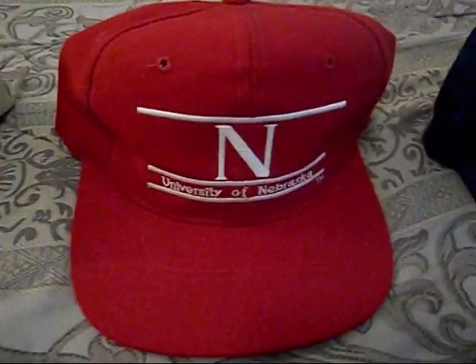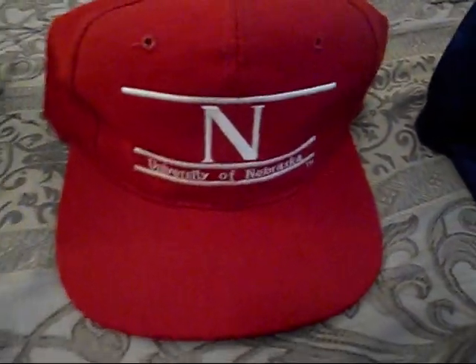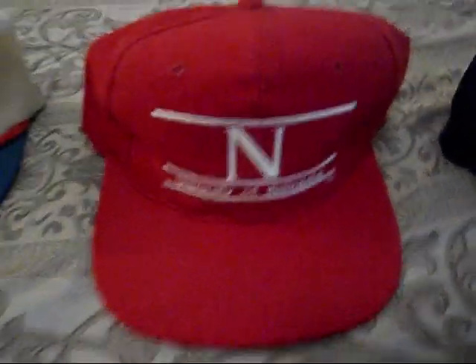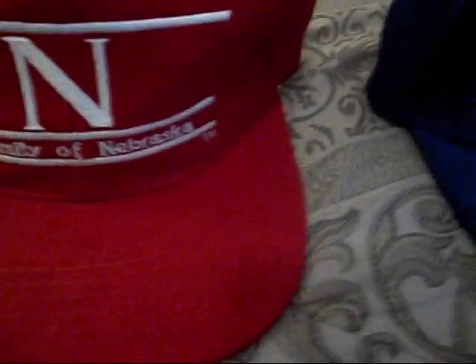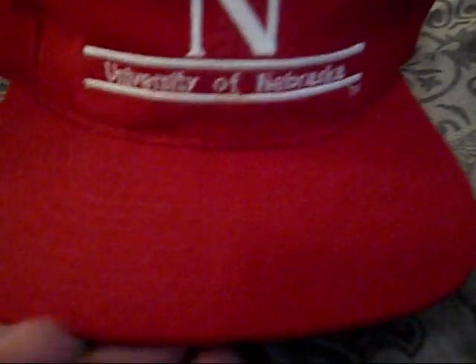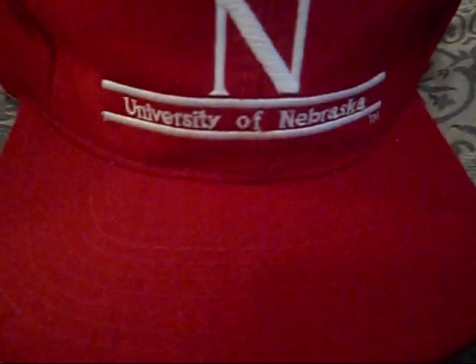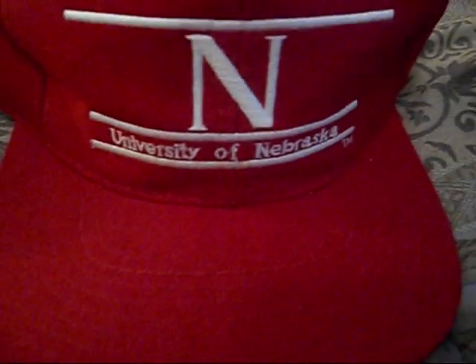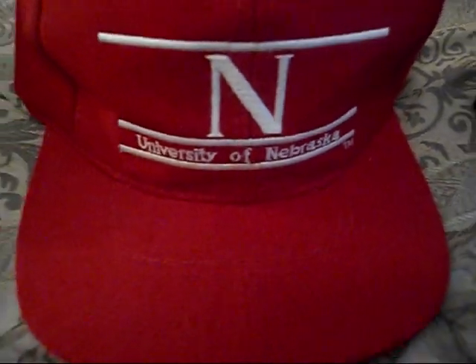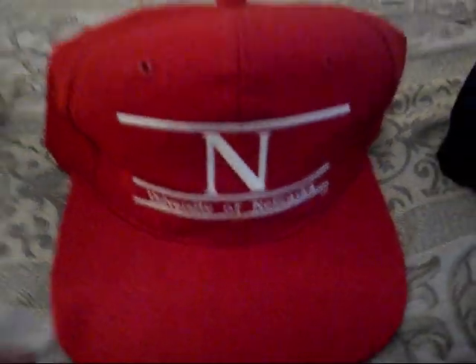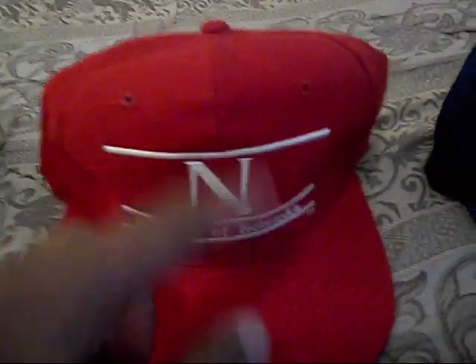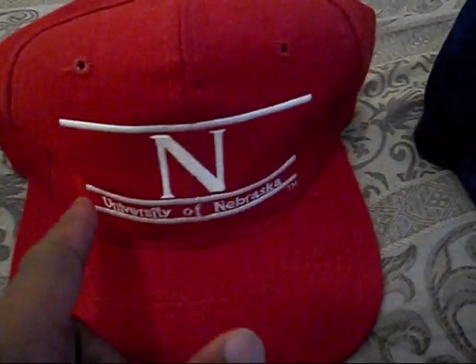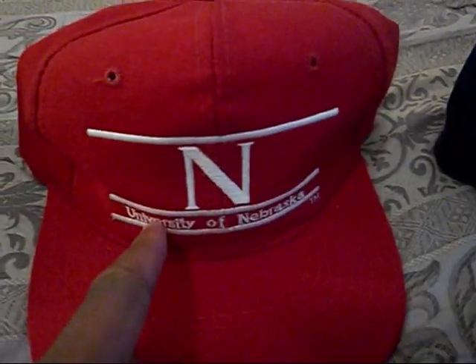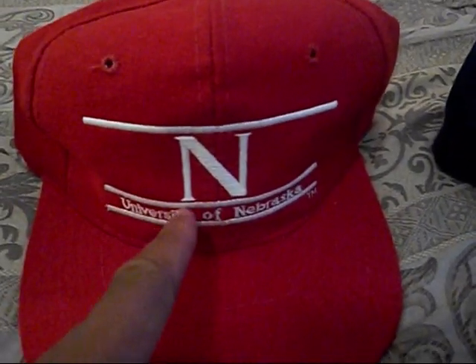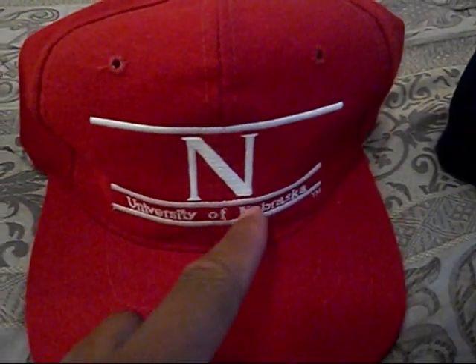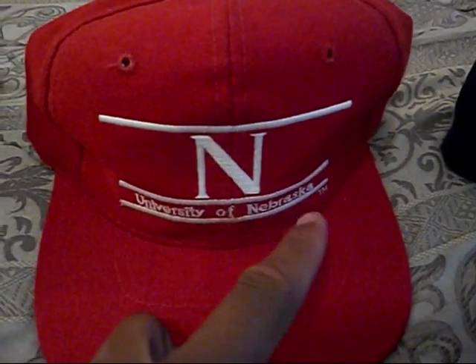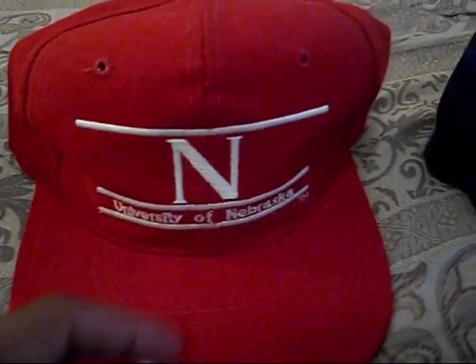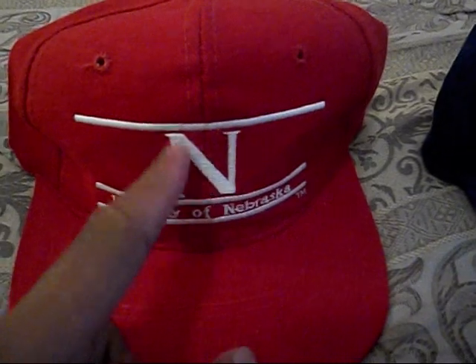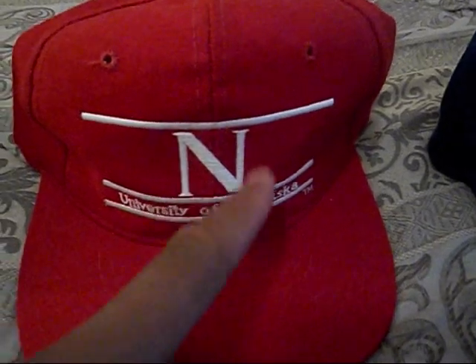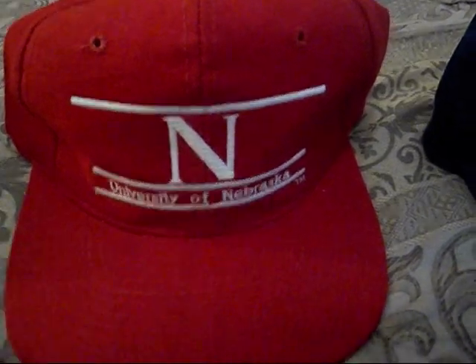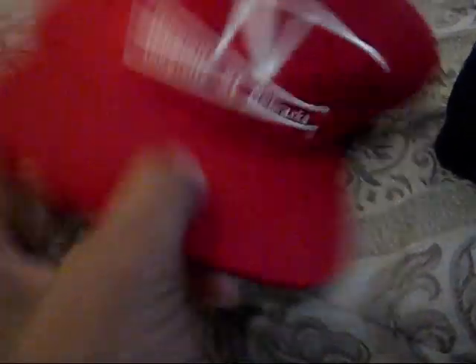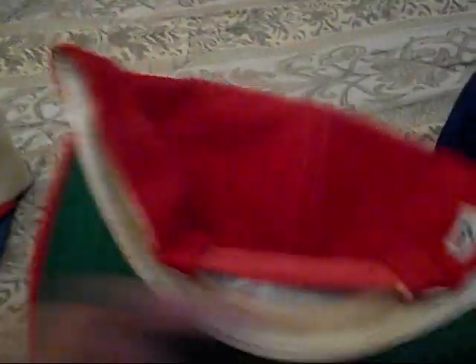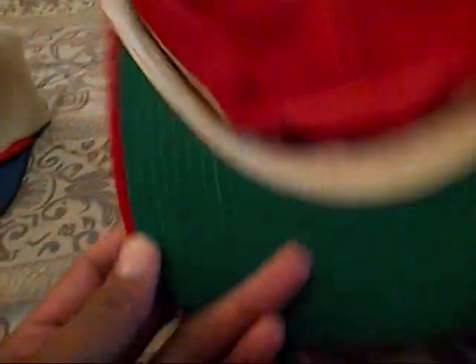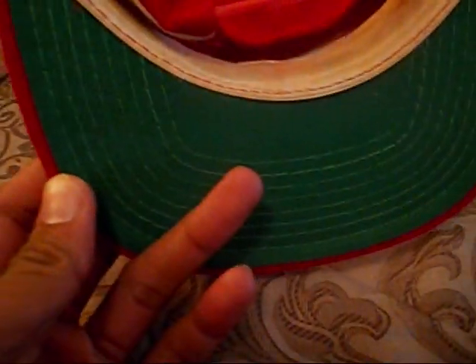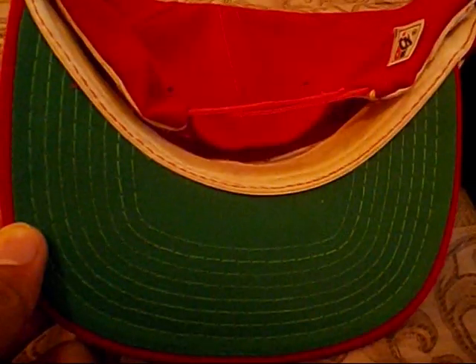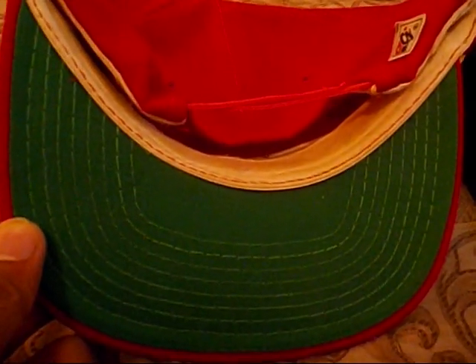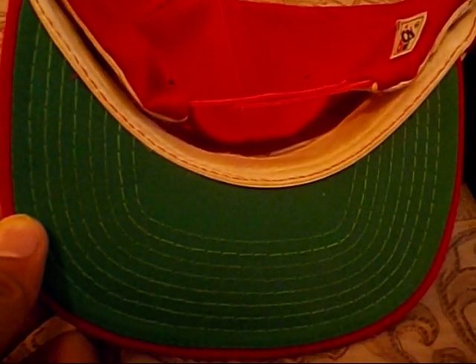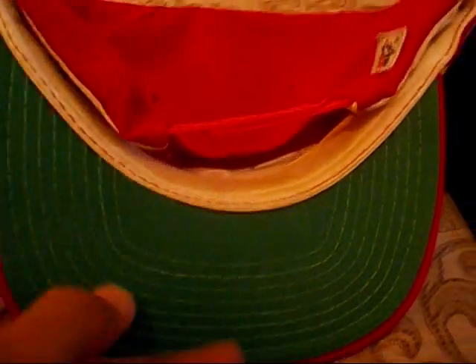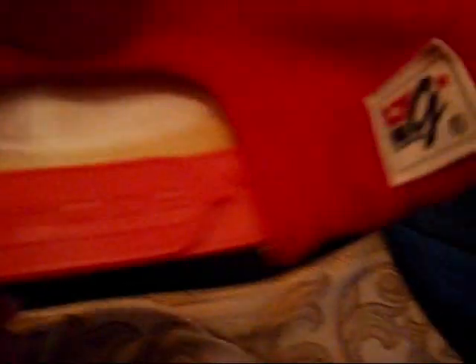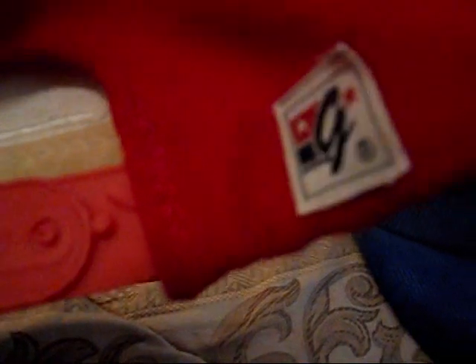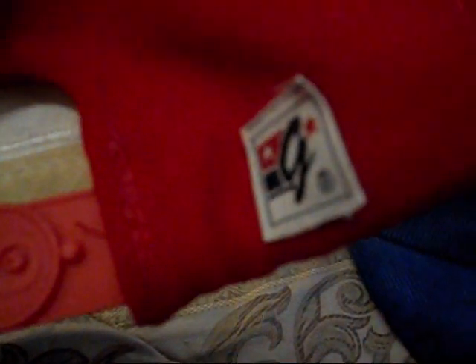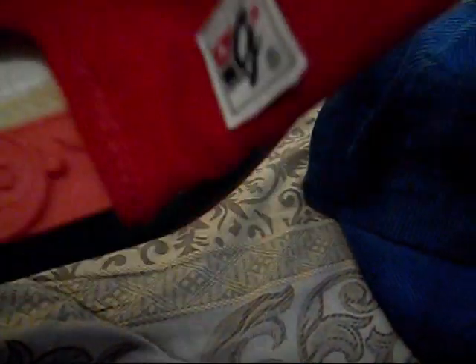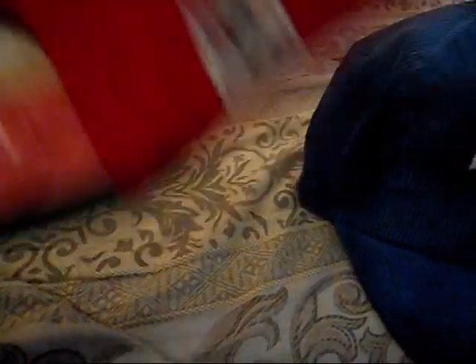Got this University of Nebraska snap, all red, Nebraska on the front, got that N on there. Green underbrim, game sticker right there.